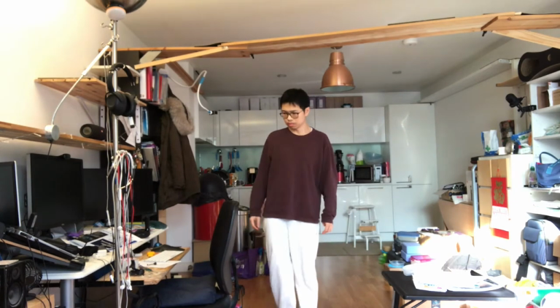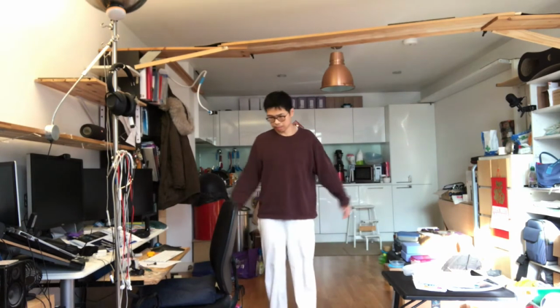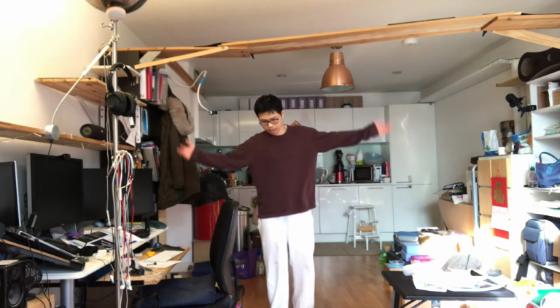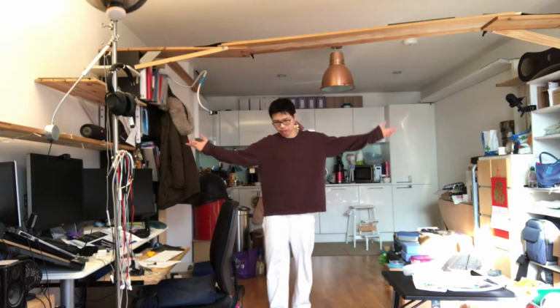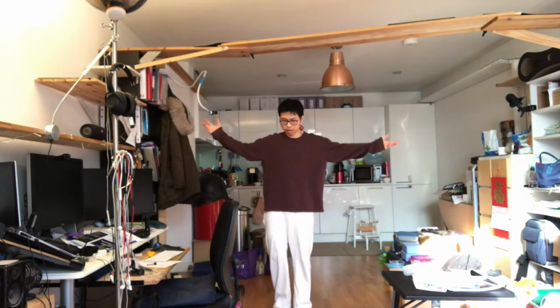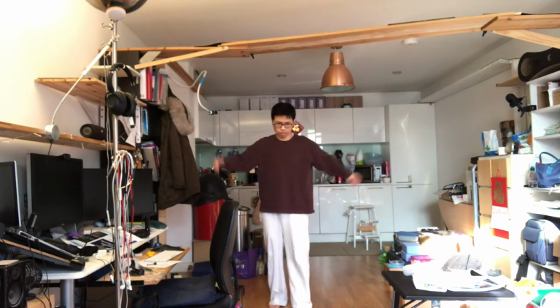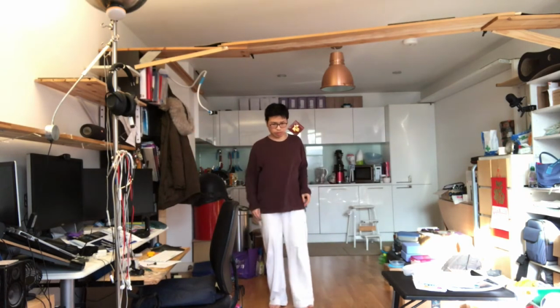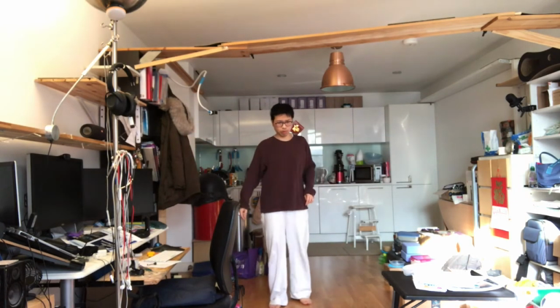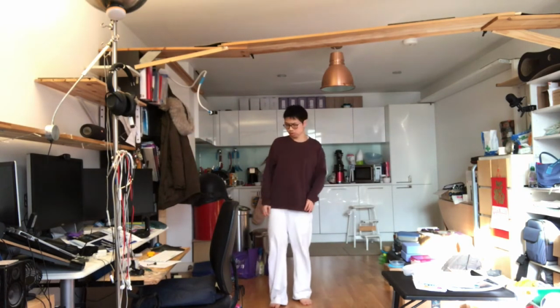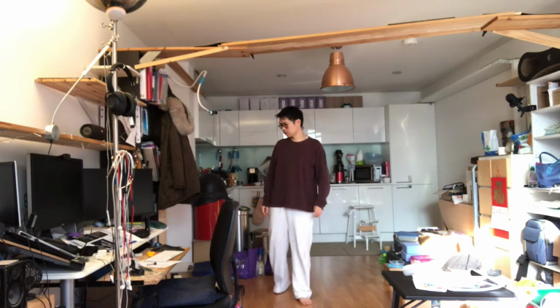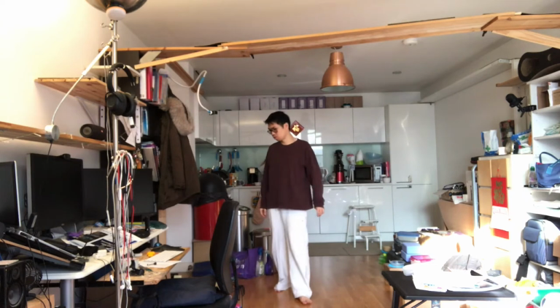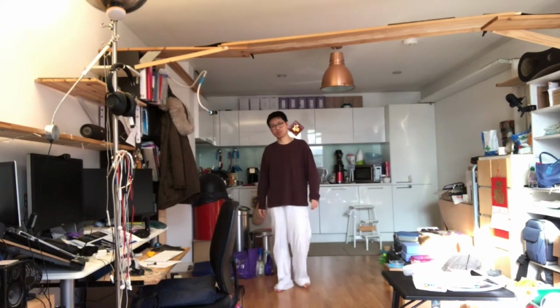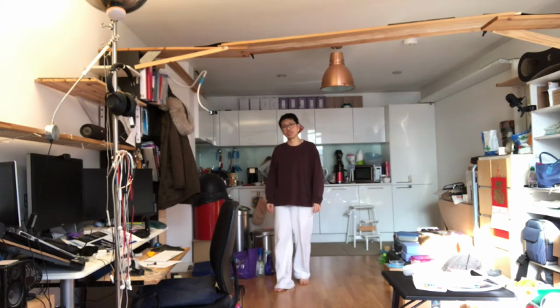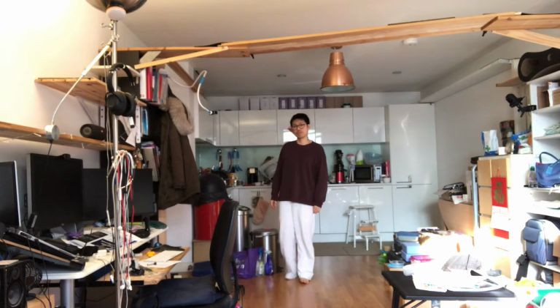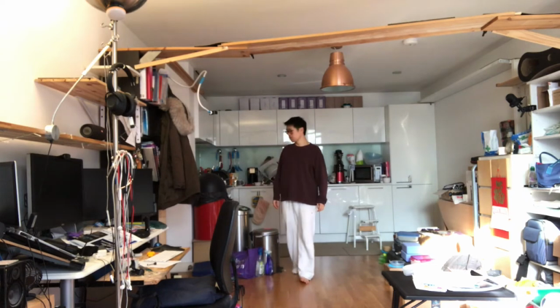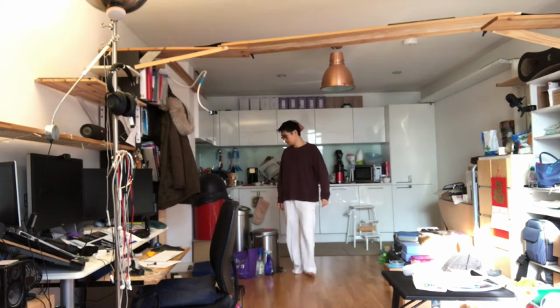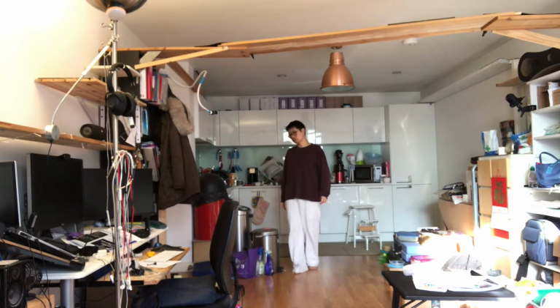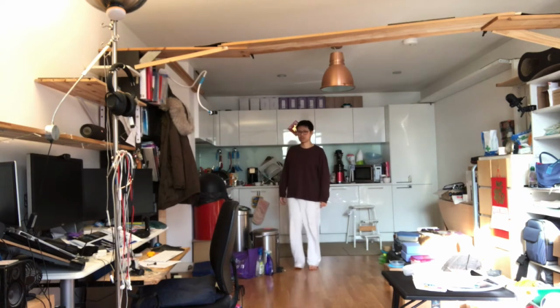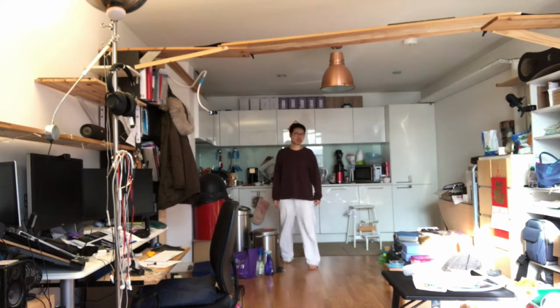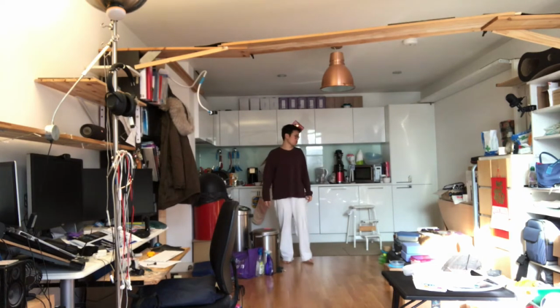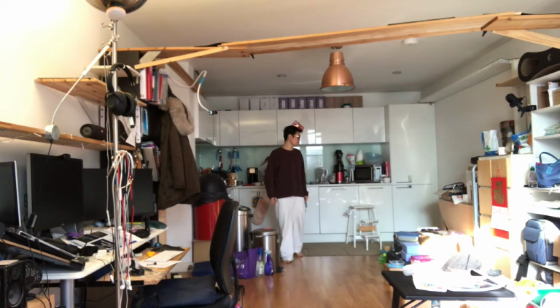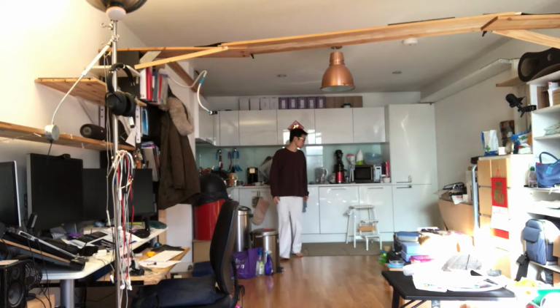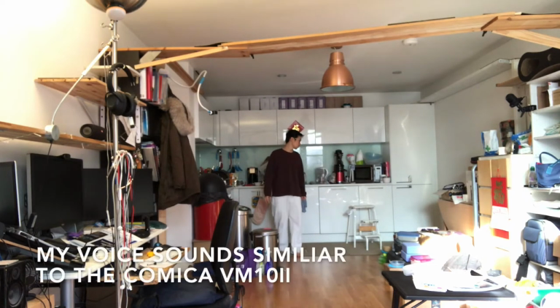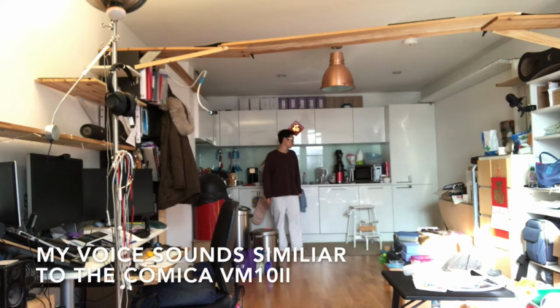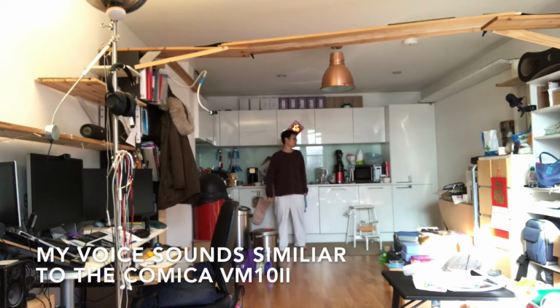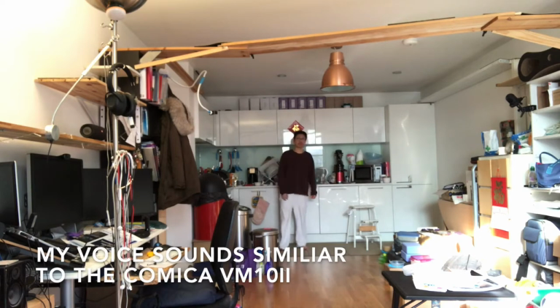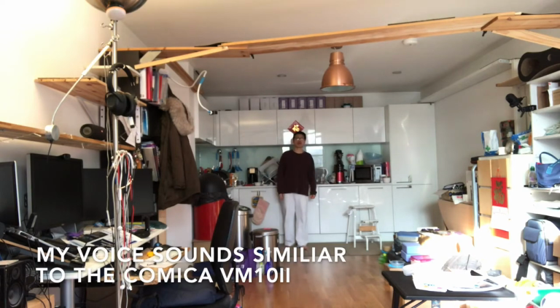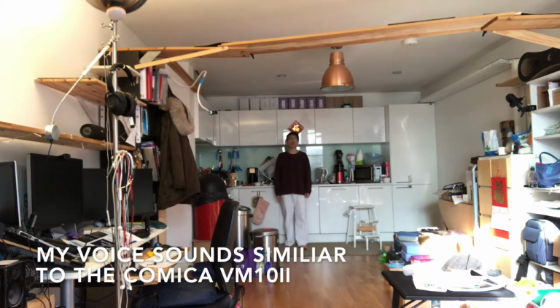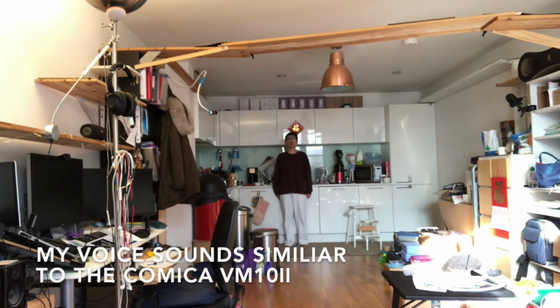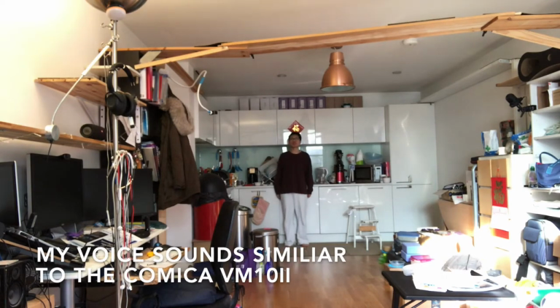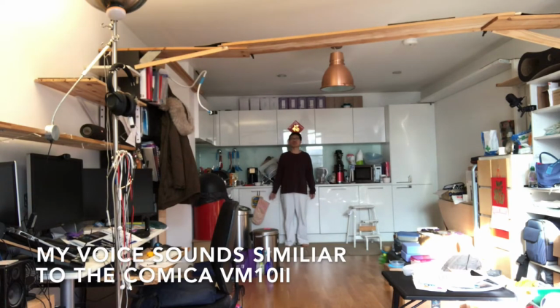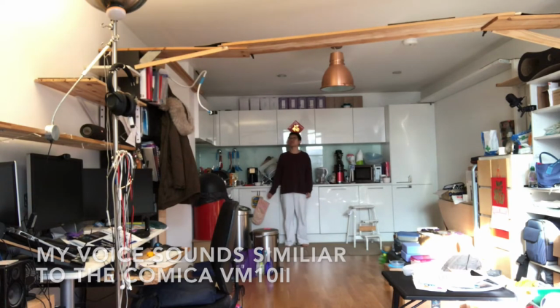I am back at about three to four meters away — testing one, two, three. Five meters away — testing one, two, three. Six meters away — testing one, two, three.